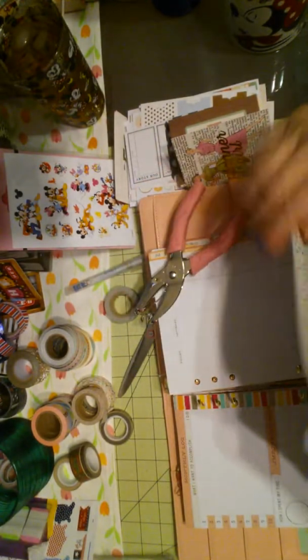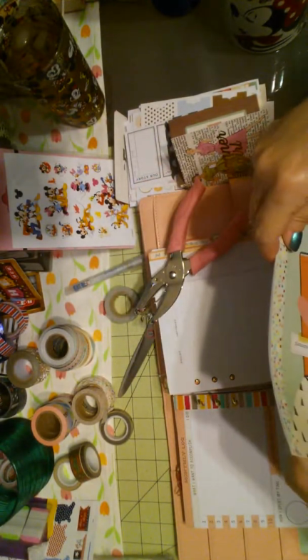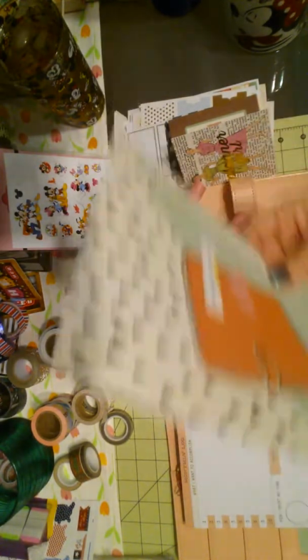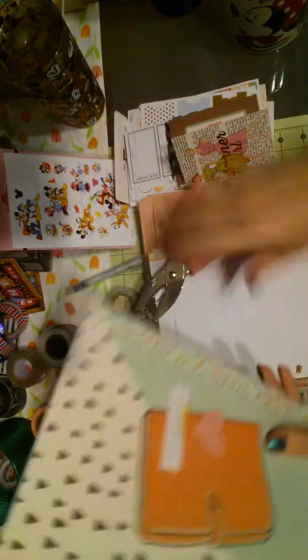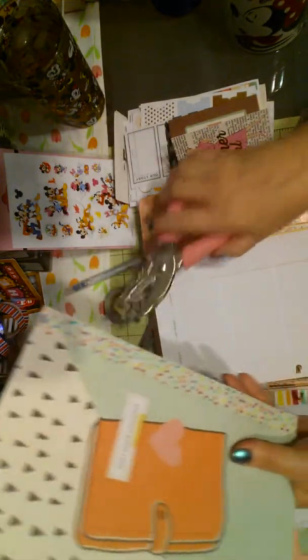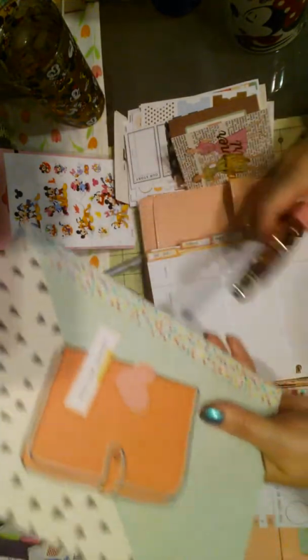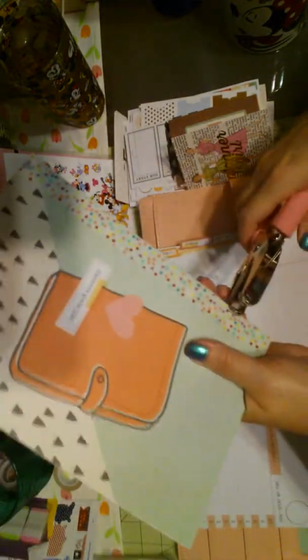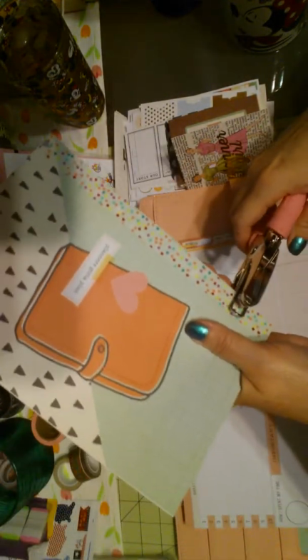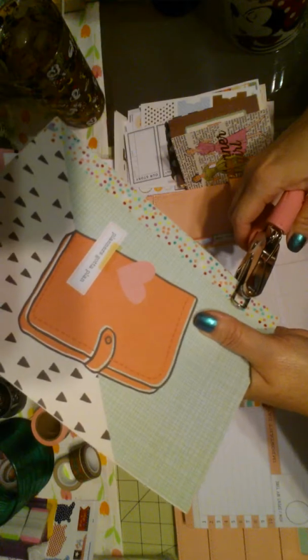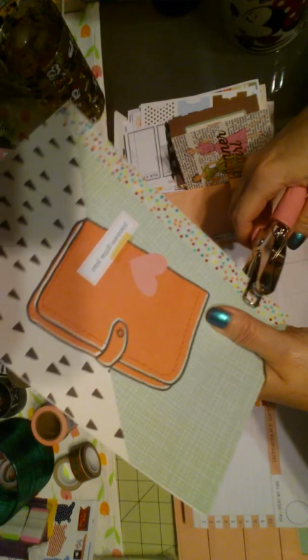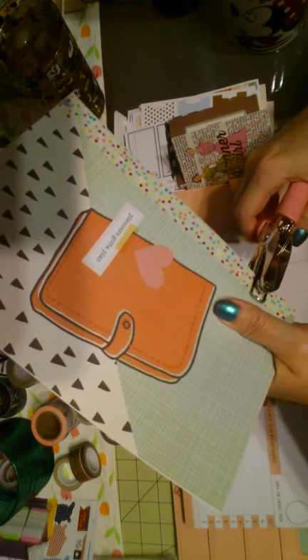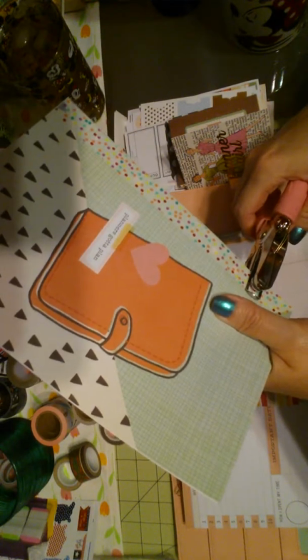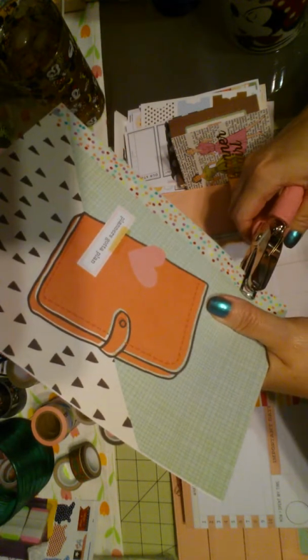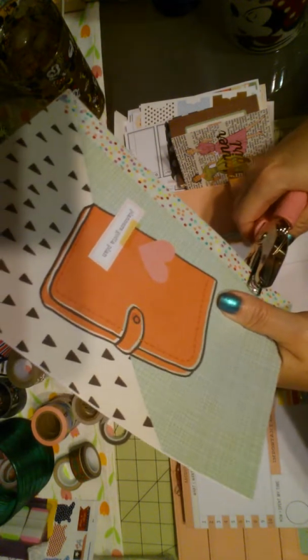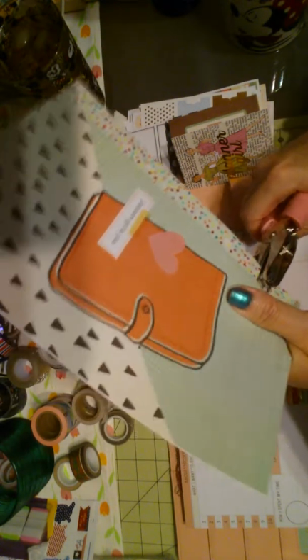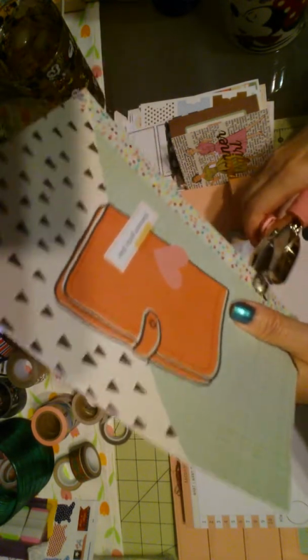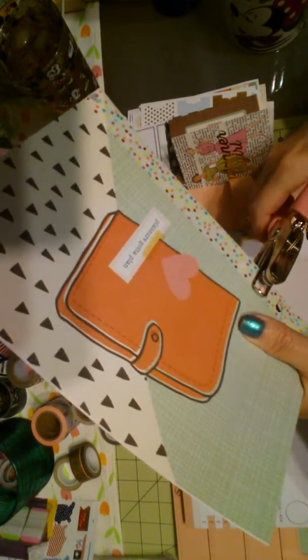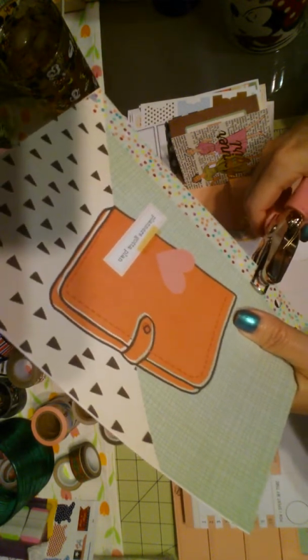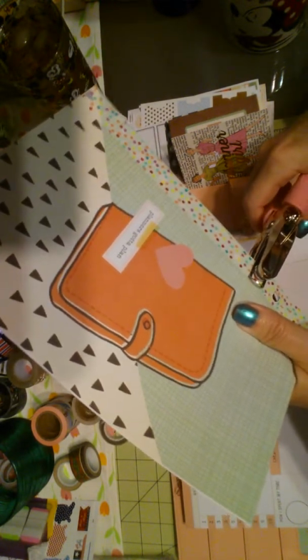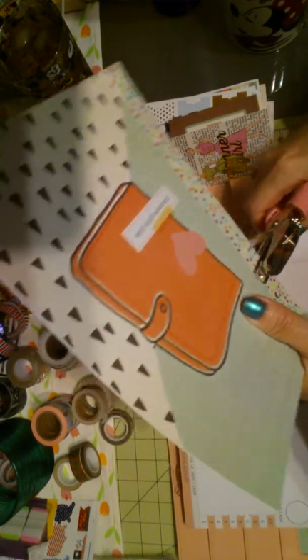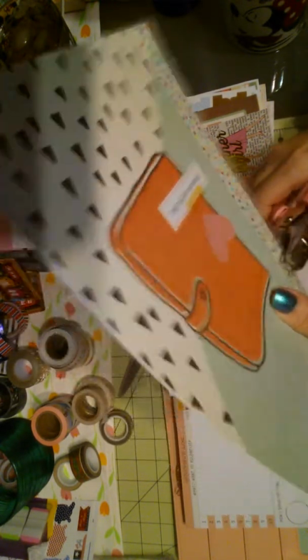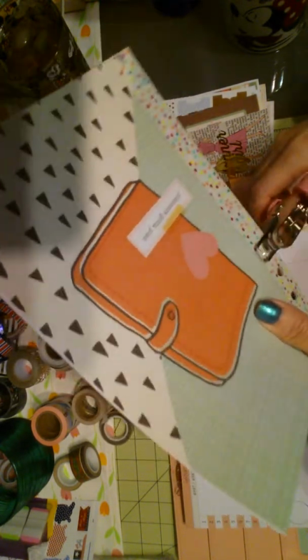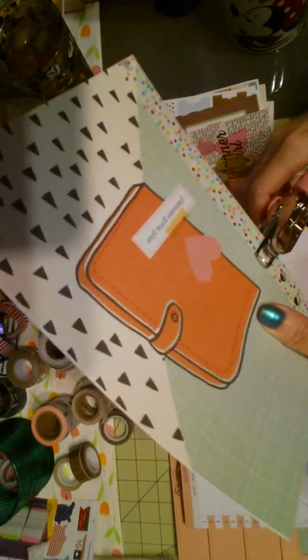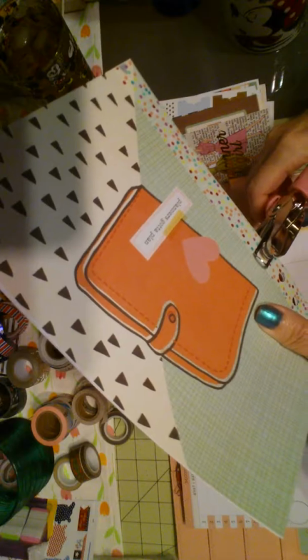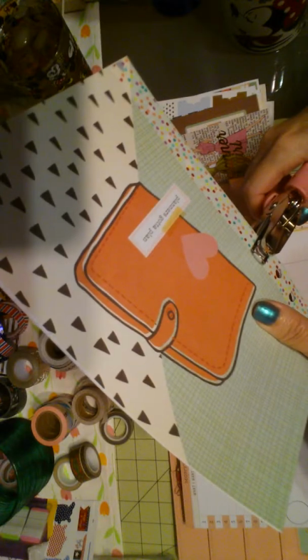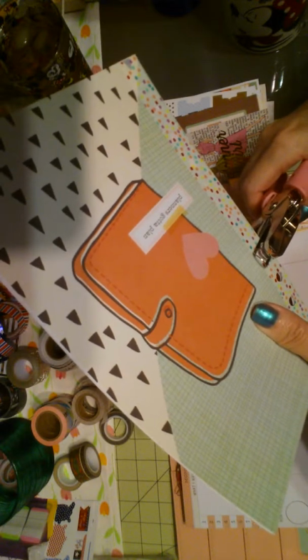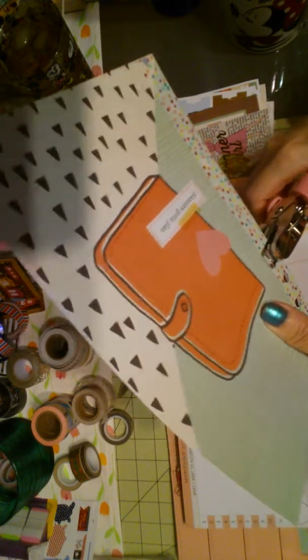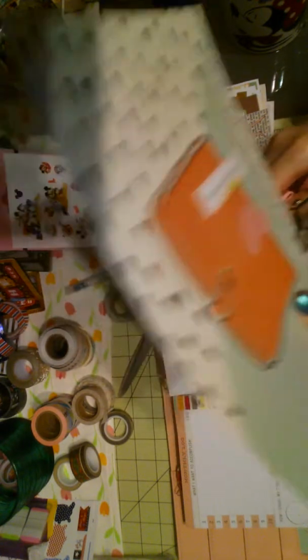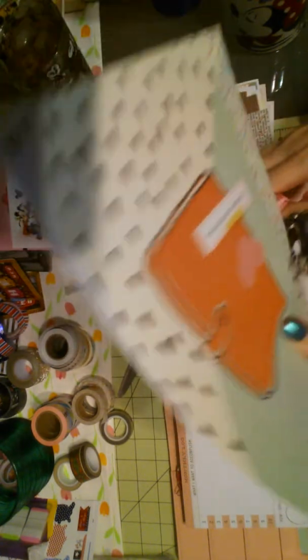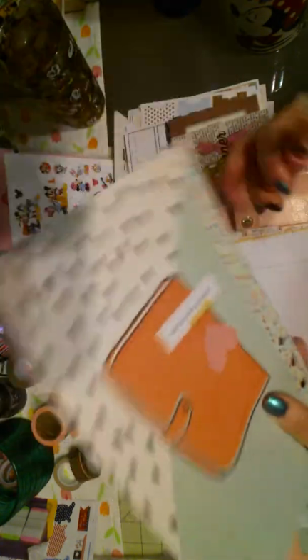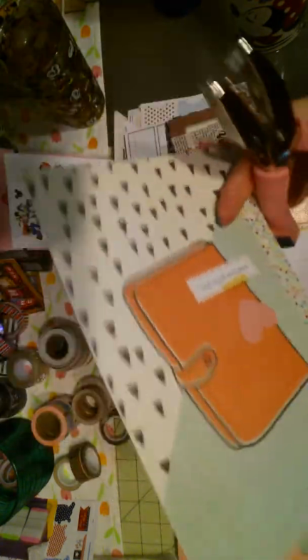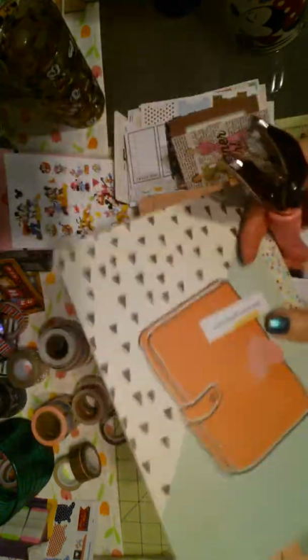And then lastly, let's see here. I will punch this in. These are the weeks — that was the month — and these are the first two weeks of June. Done.